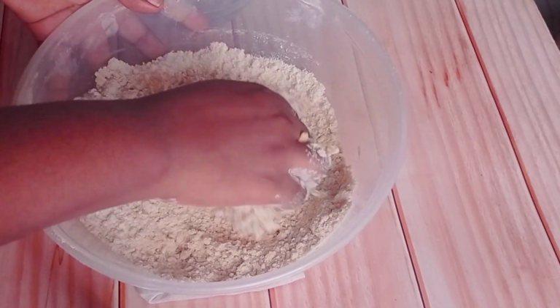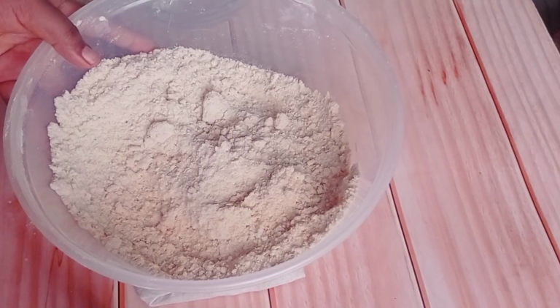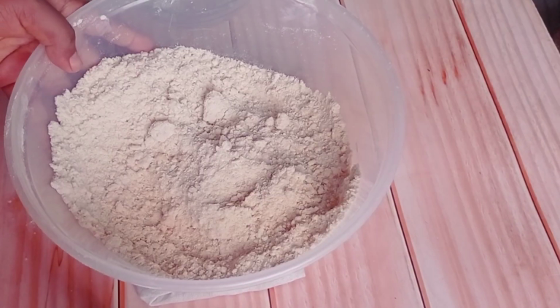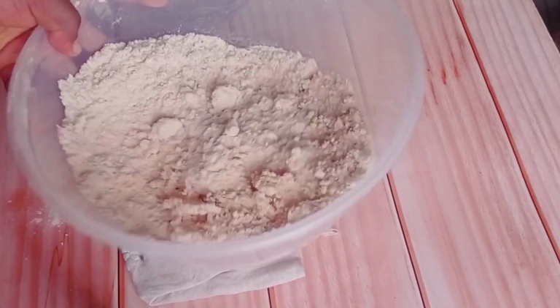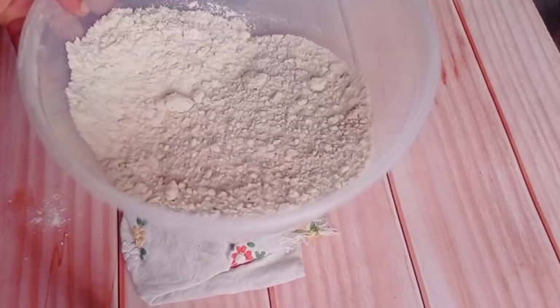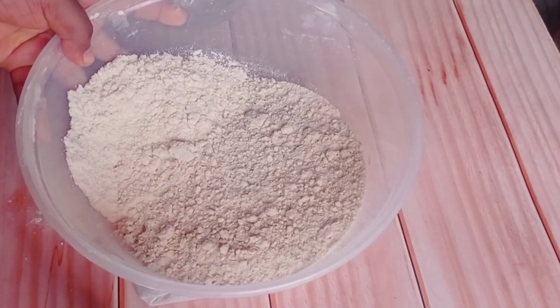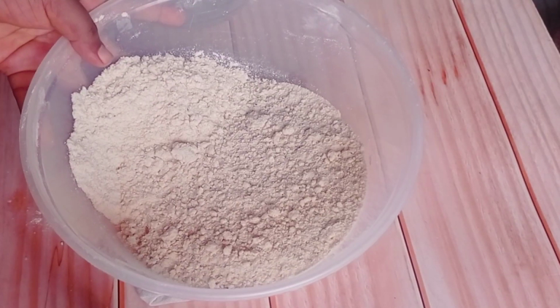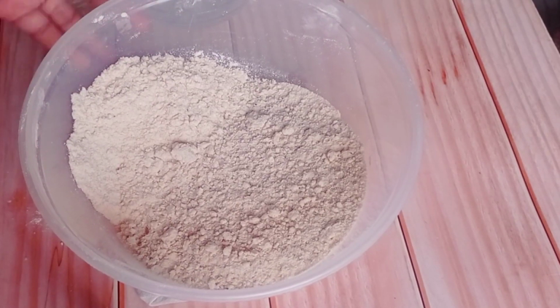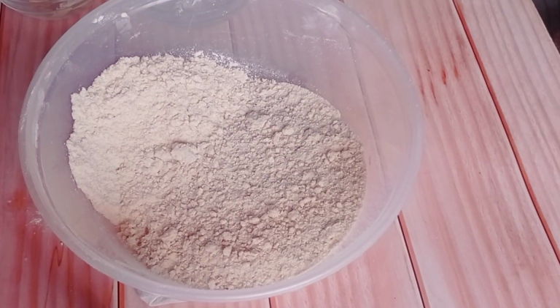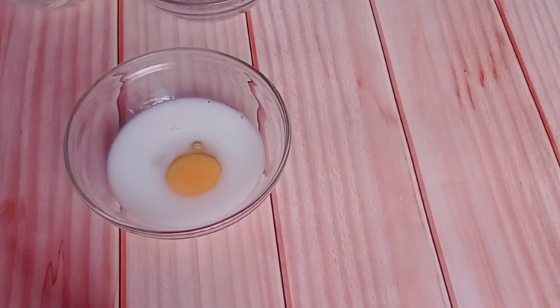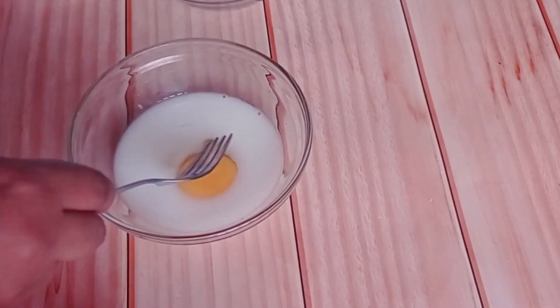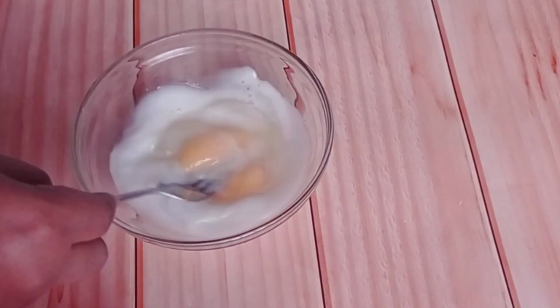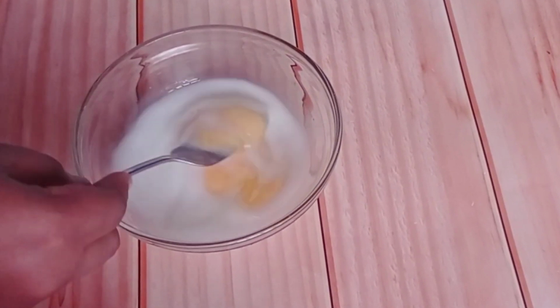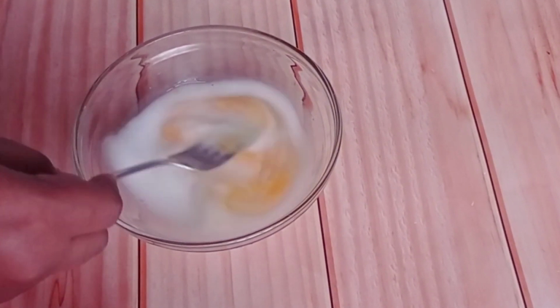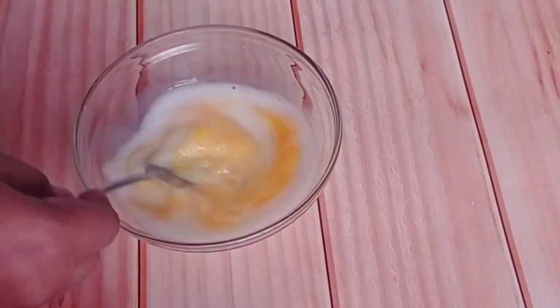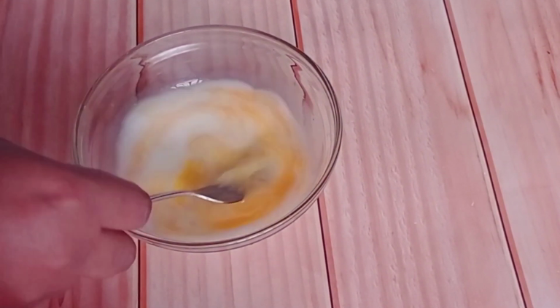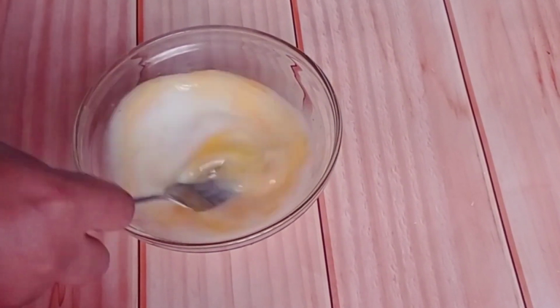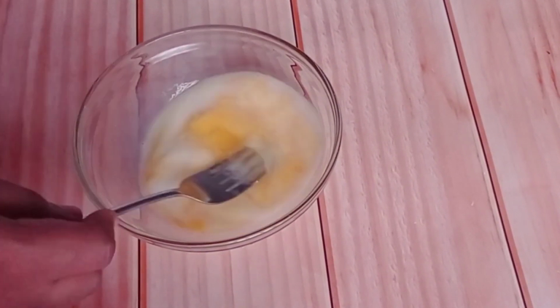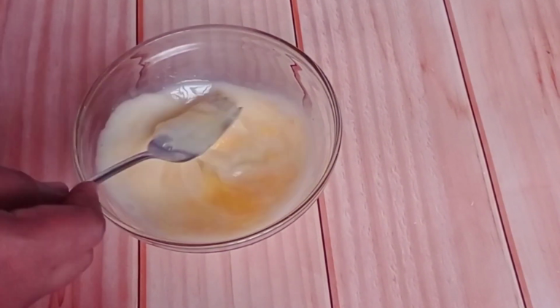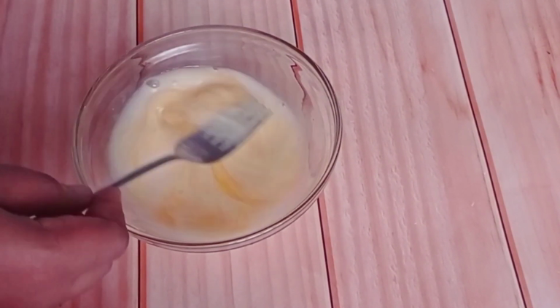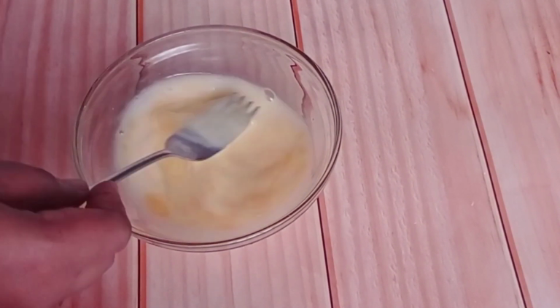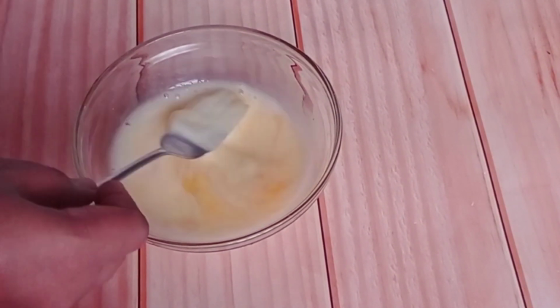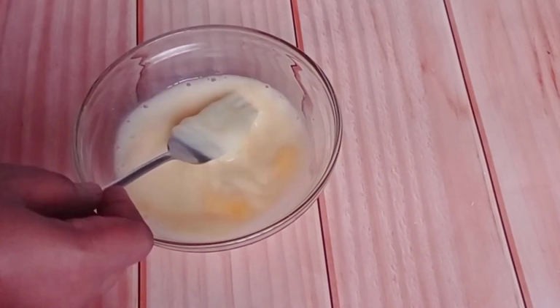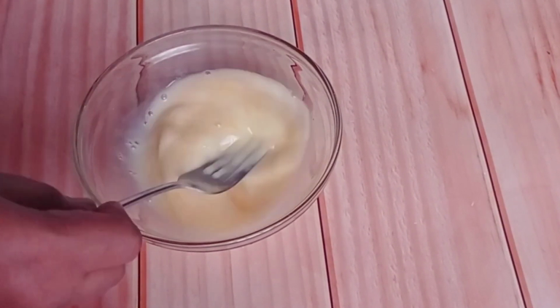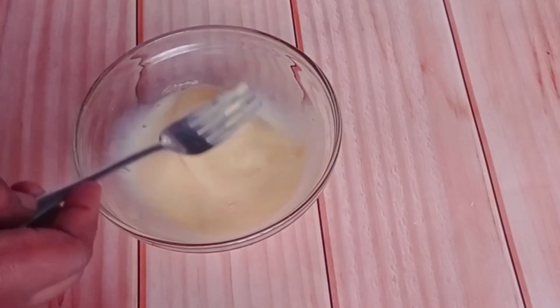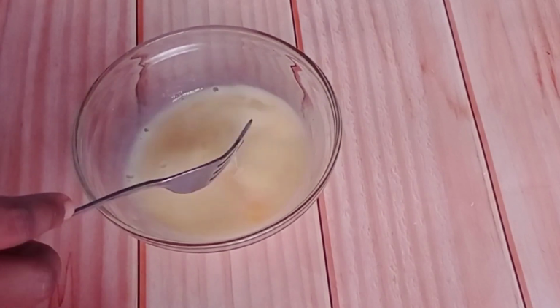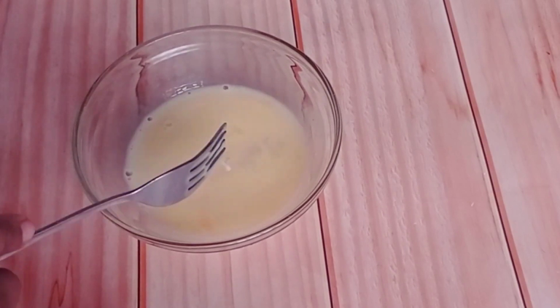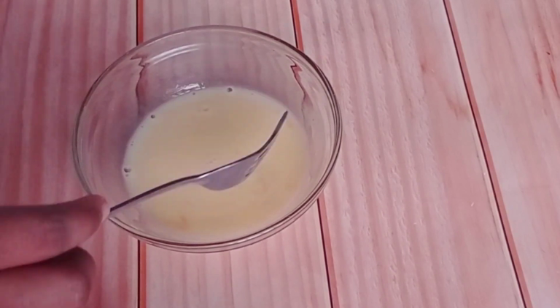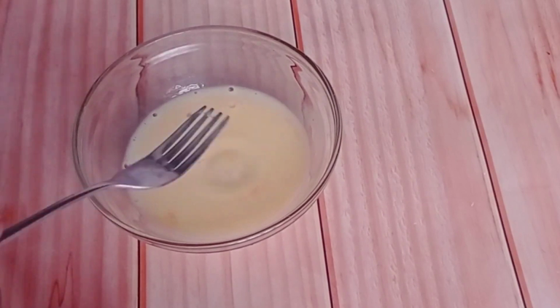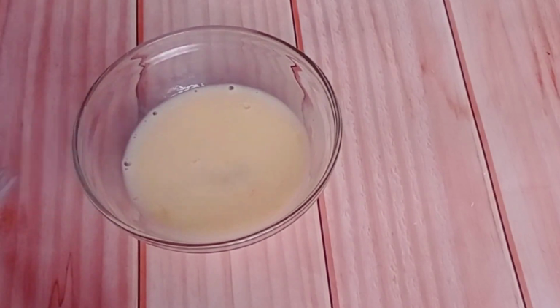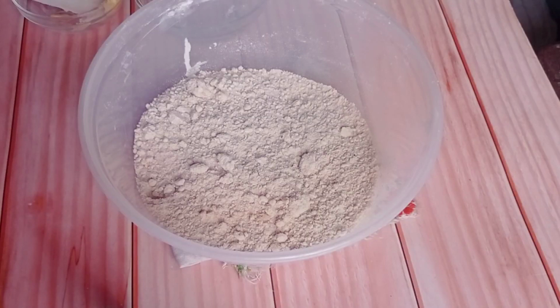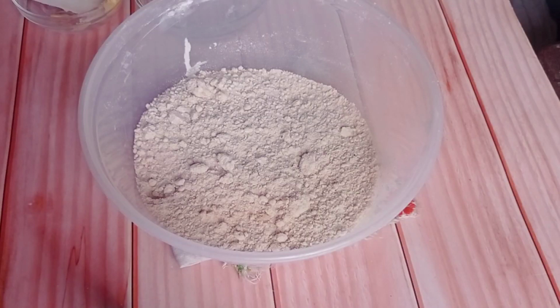After the margarine has been incorporated into the flour mixture, I'm going to be whisking together my liquid ingredients, which are my egg and milk, to make it easier to go into the flour mixture.